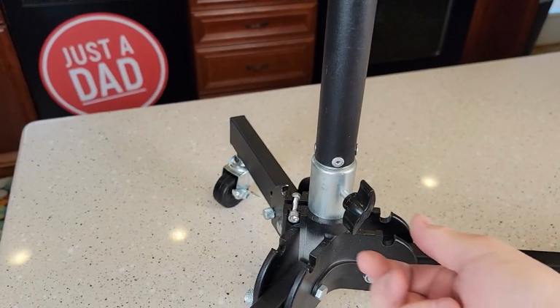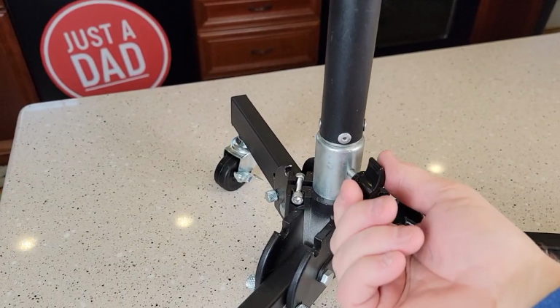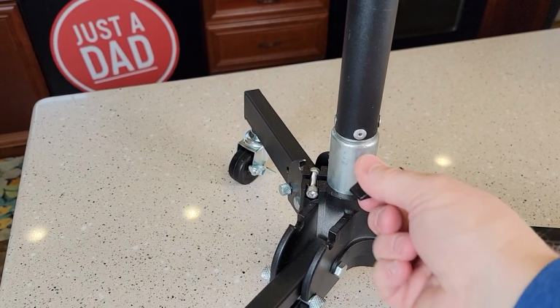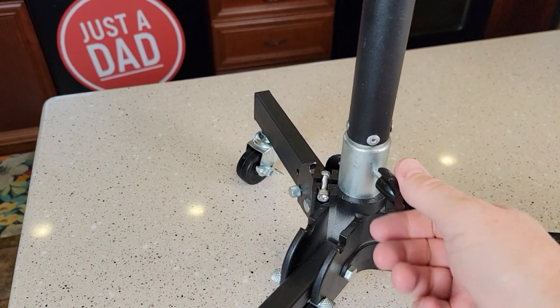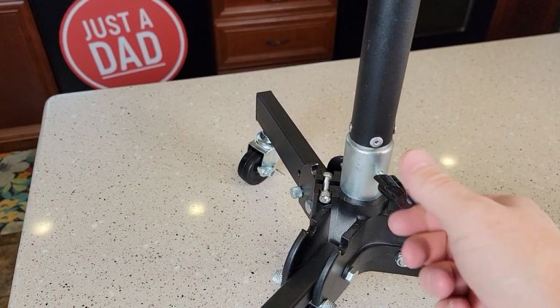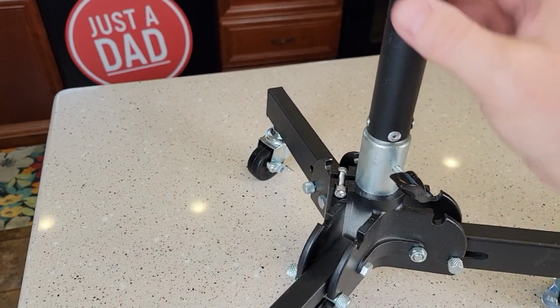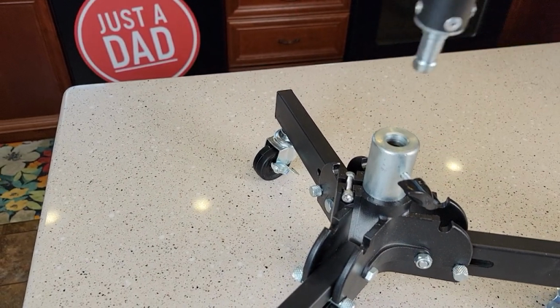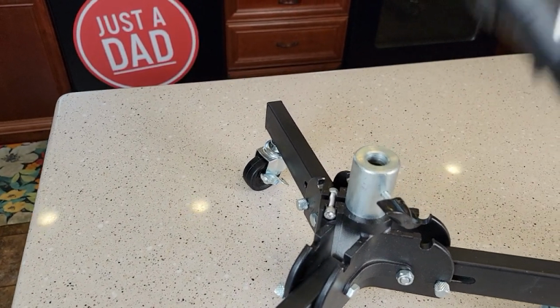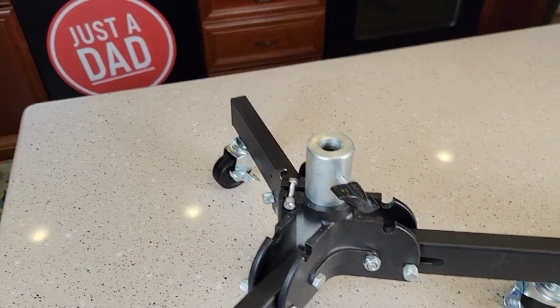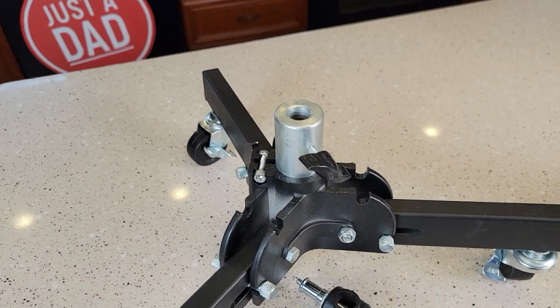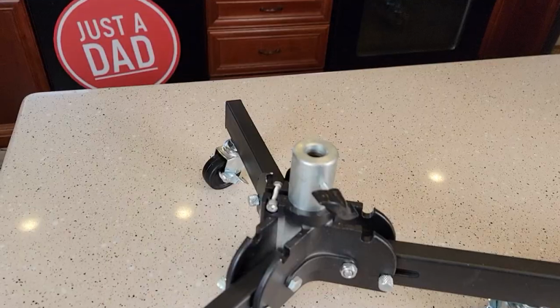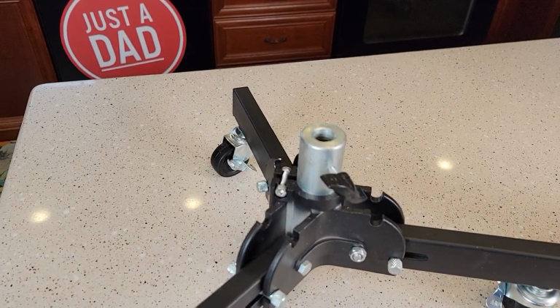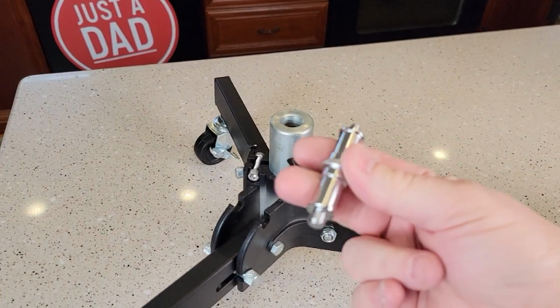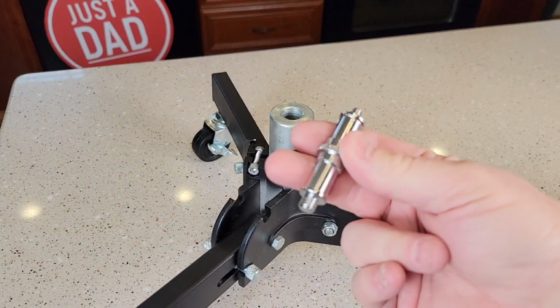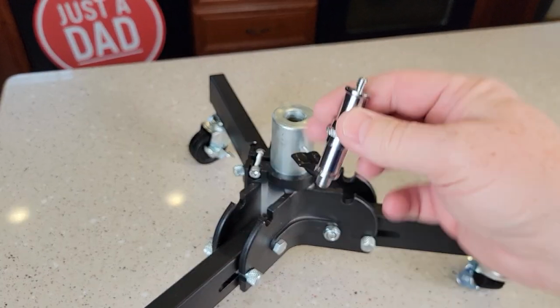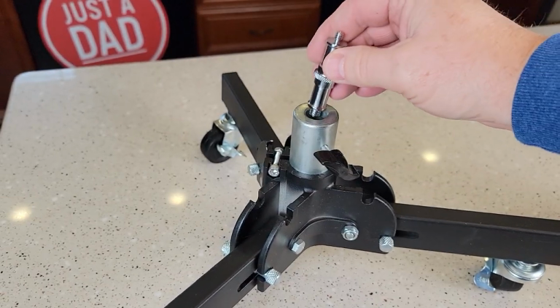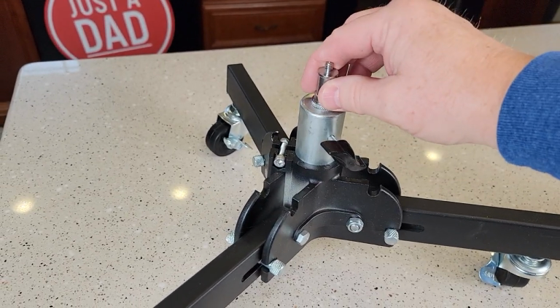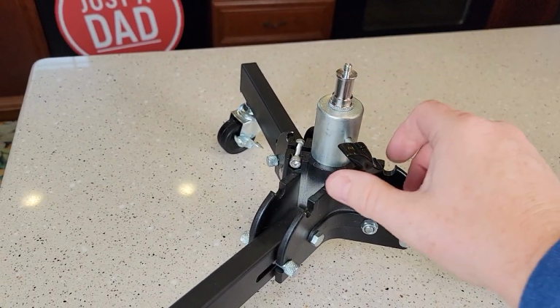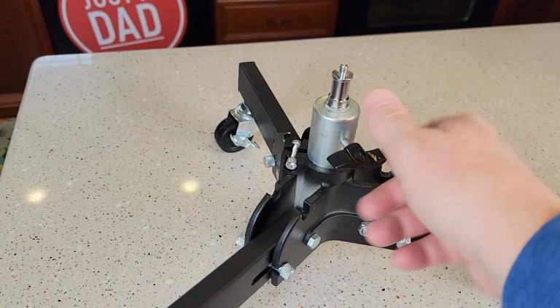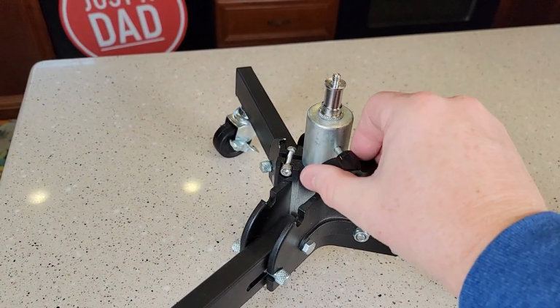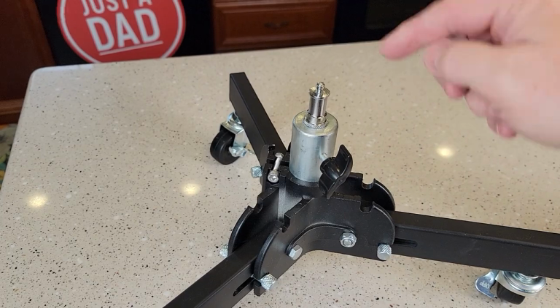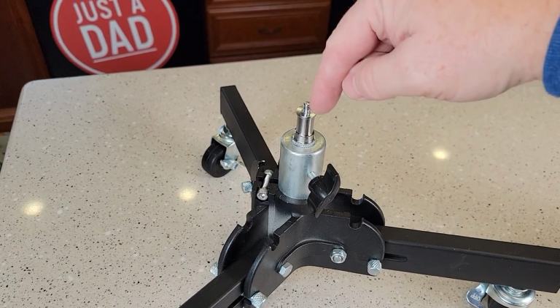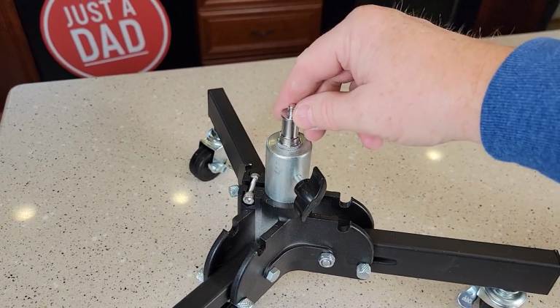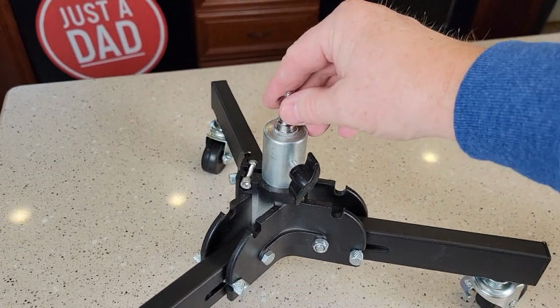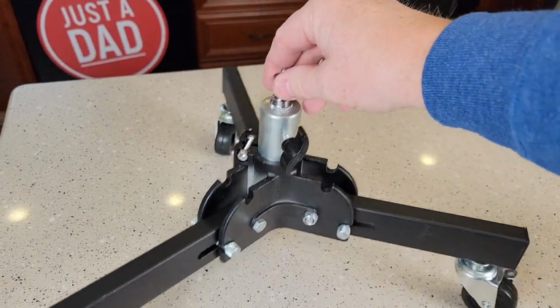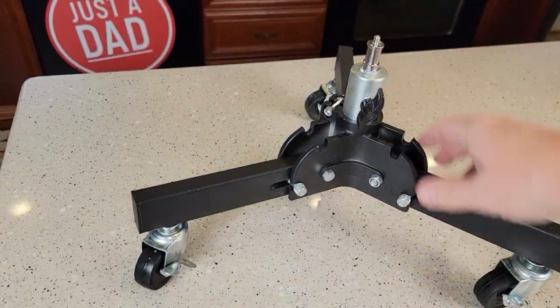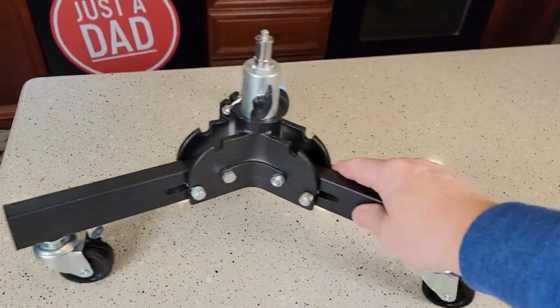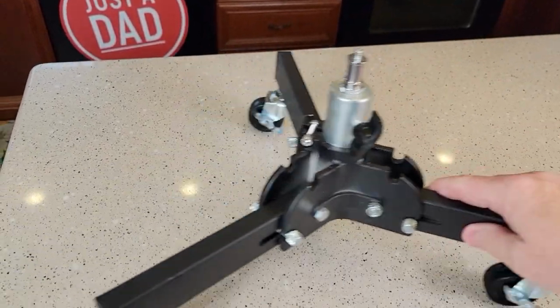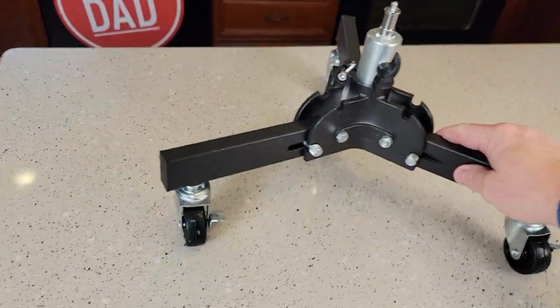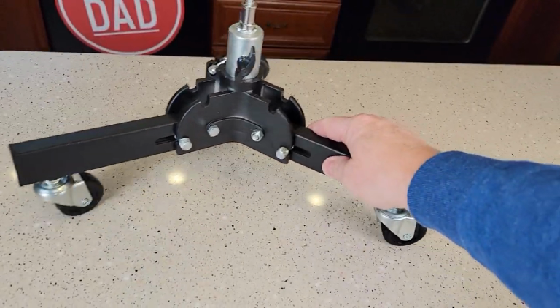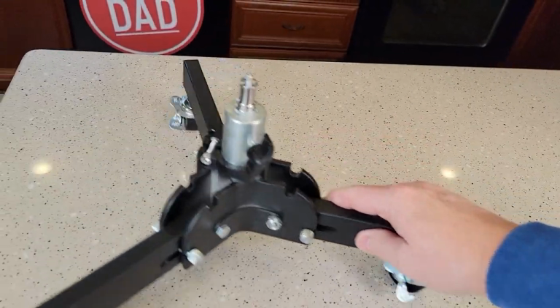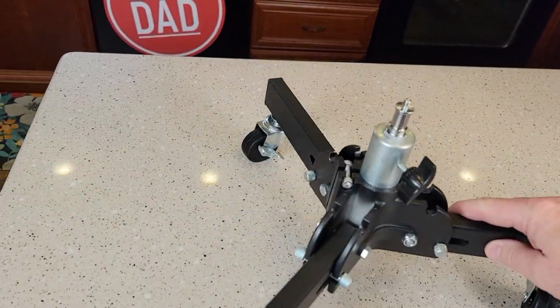You can take this bar off right here, and then take that piece that was on the top and install it there. So you could put your light mount or your camera right here and roll it around. It does roll around really easy.